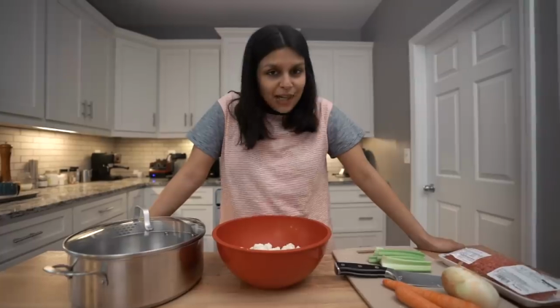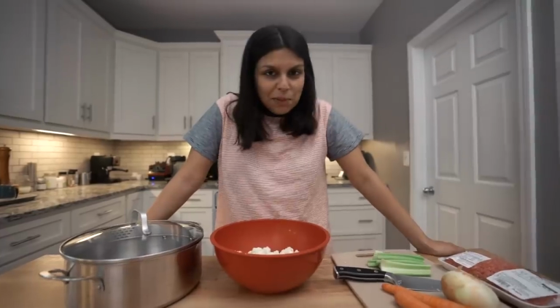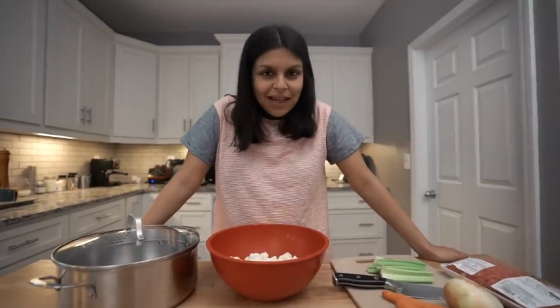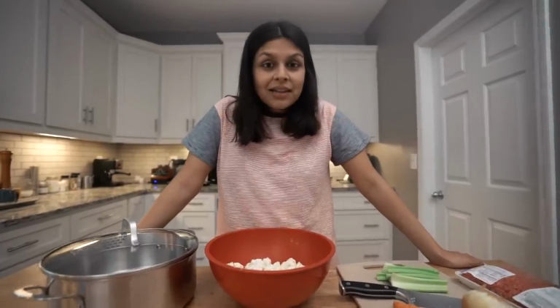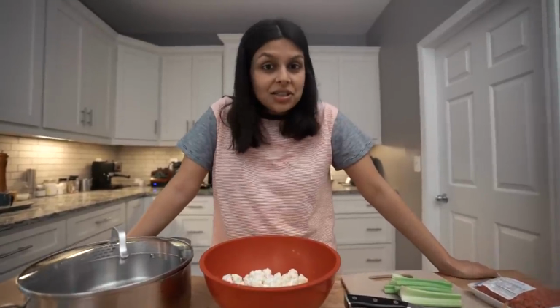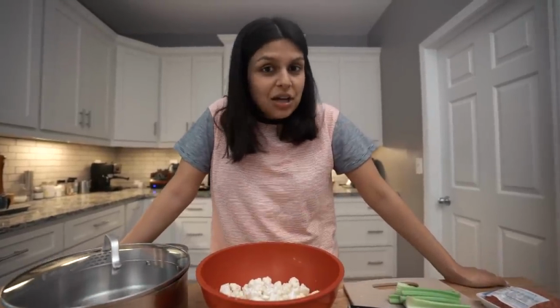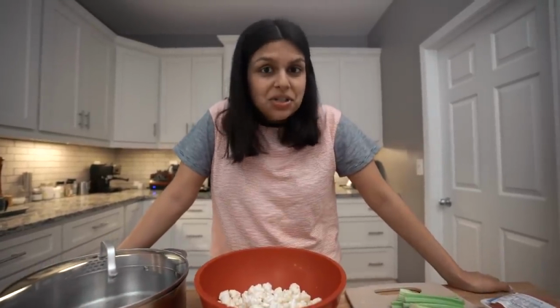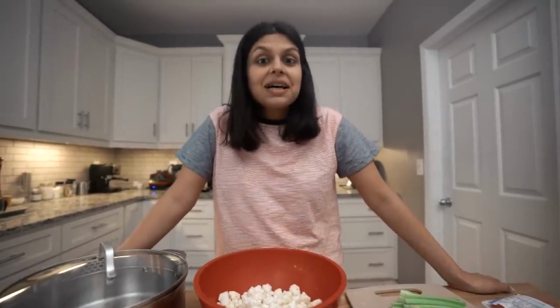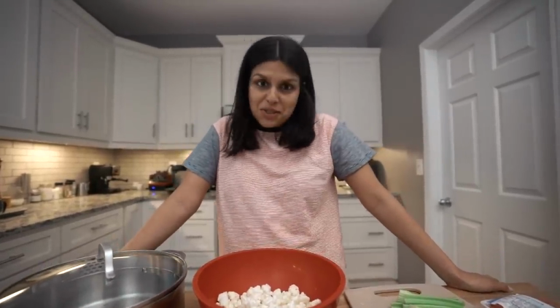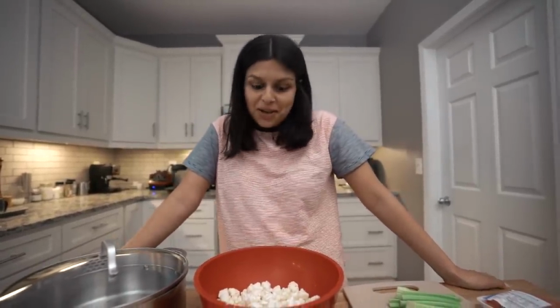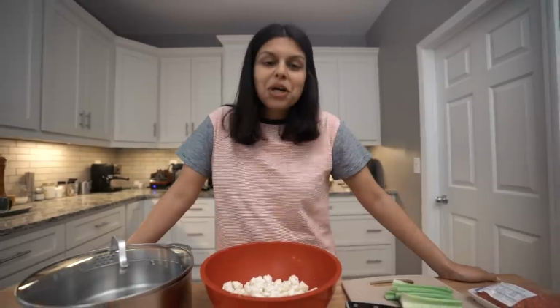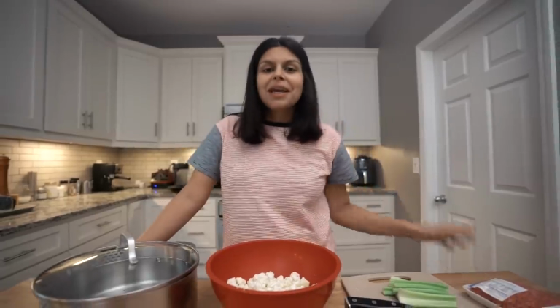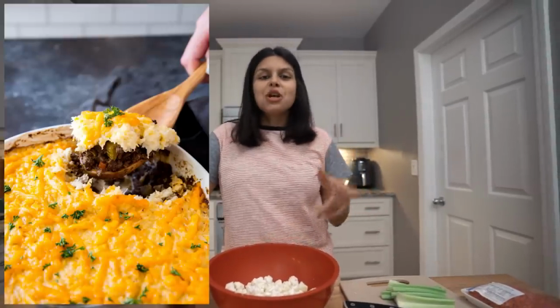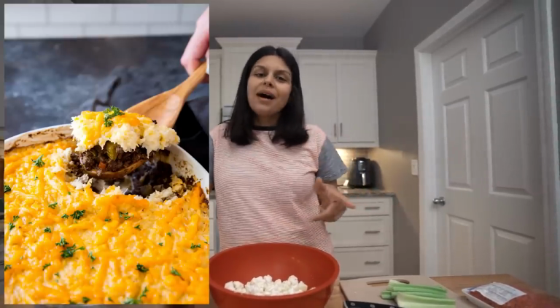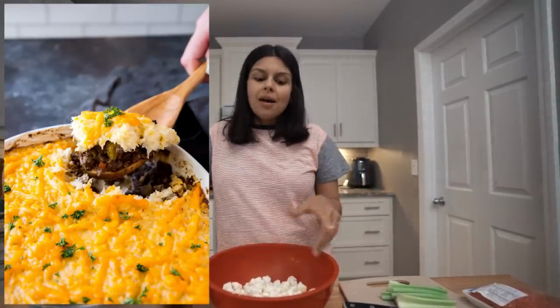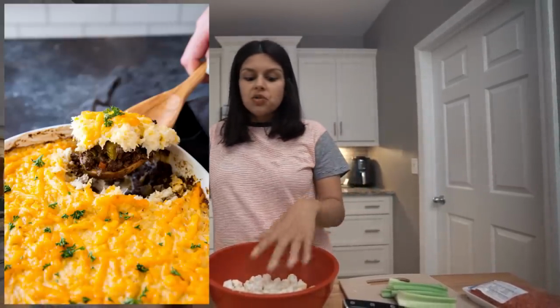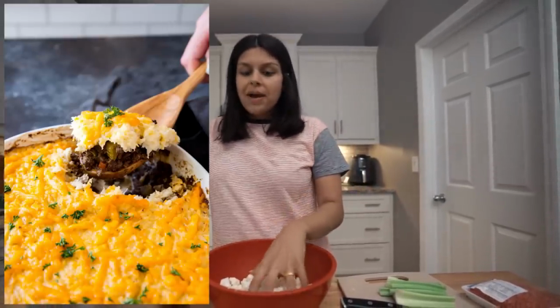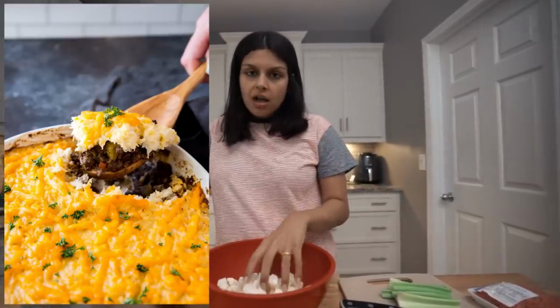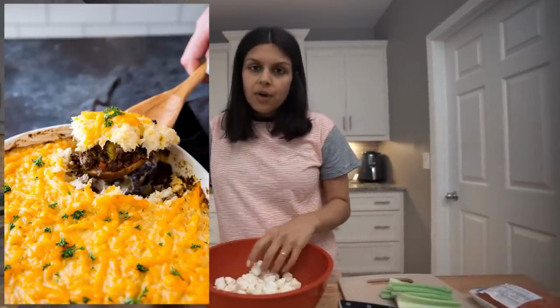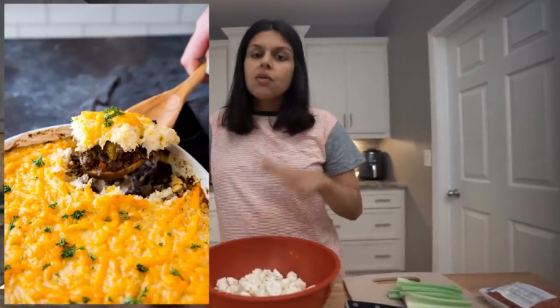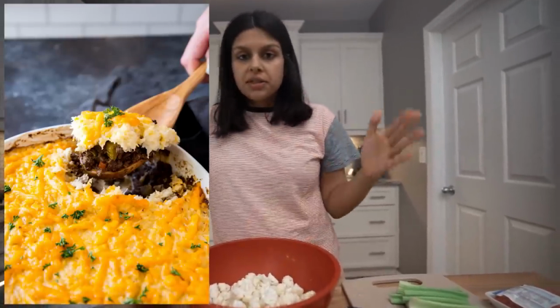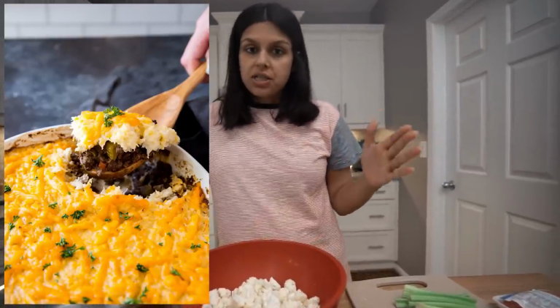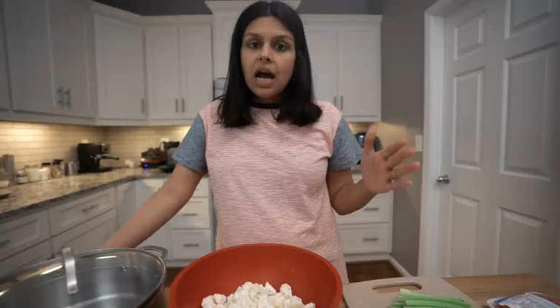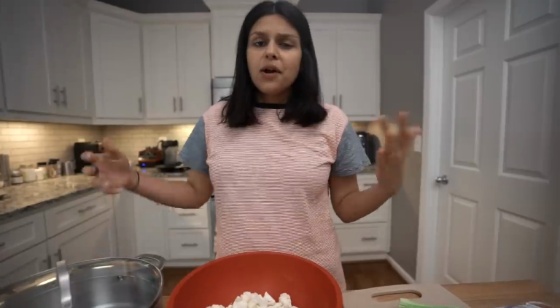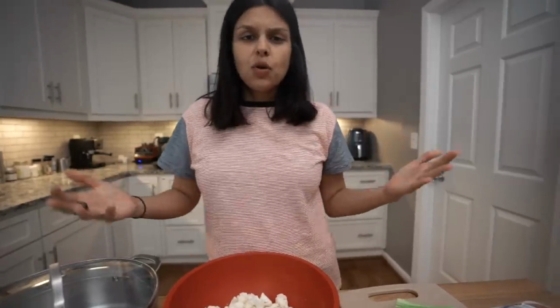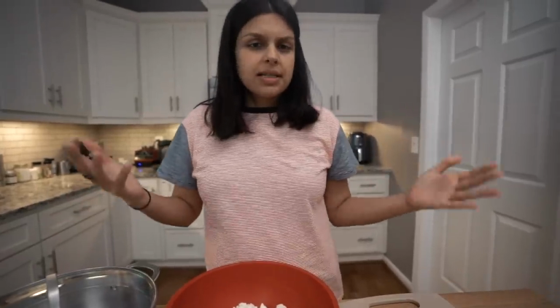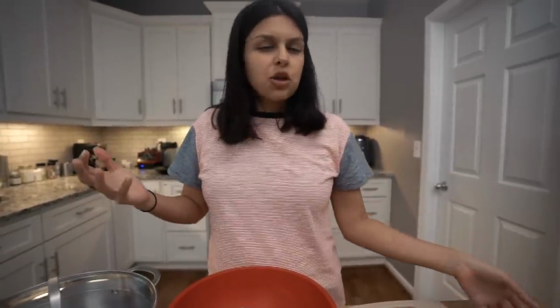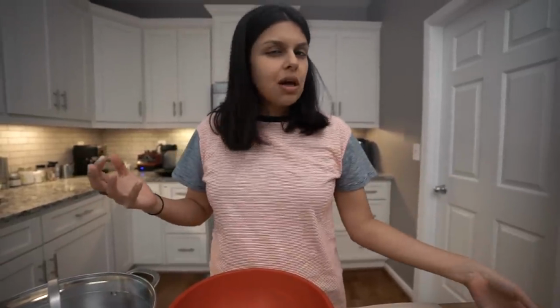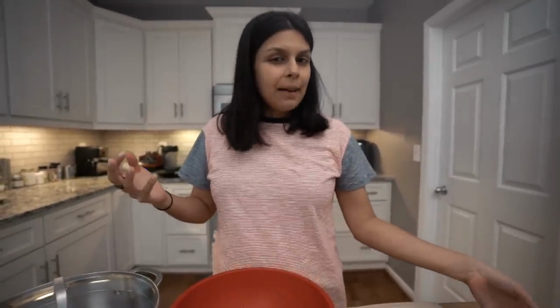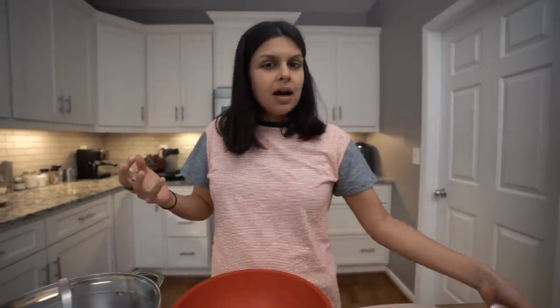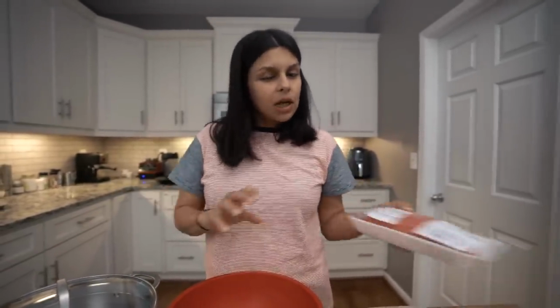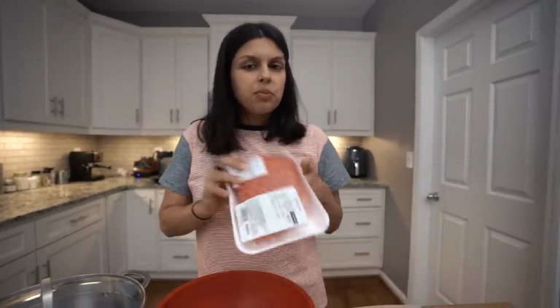Today we're going to be making an English/Irish classic recipe. We're going to be making shepherd's pie but using mashed cauliflower — so a big divergence there — and then also classically I think you use lamb, but we're going to go with ground beef.